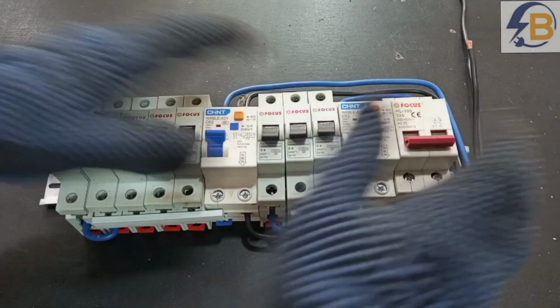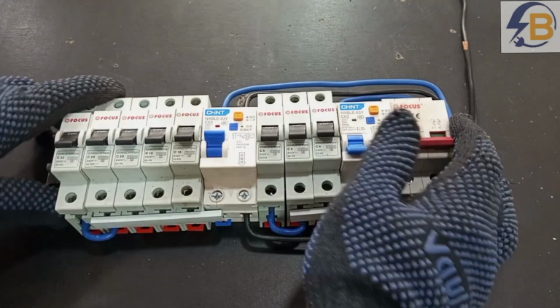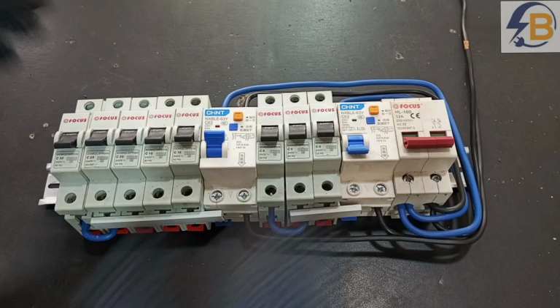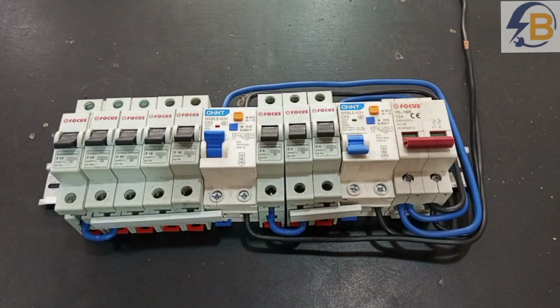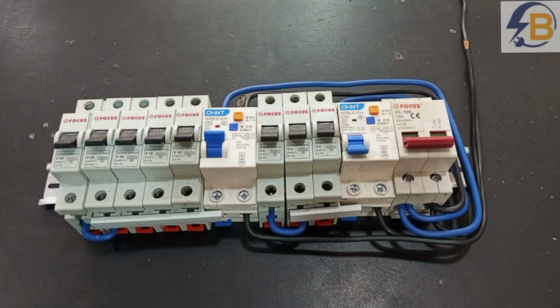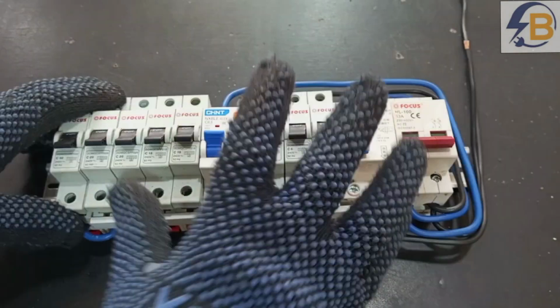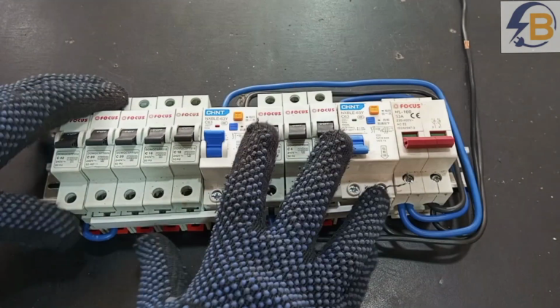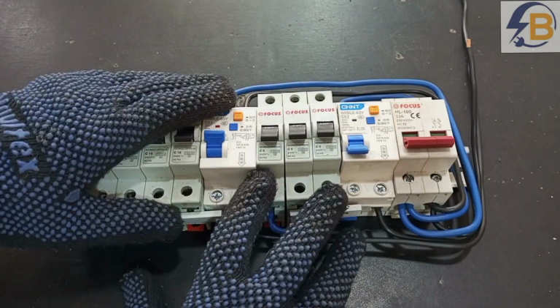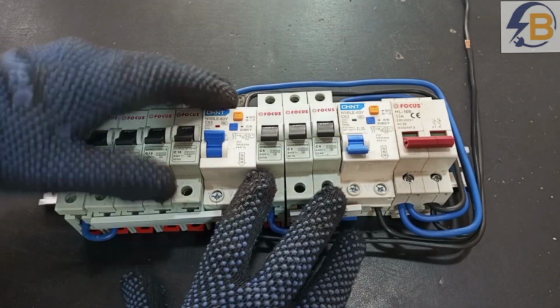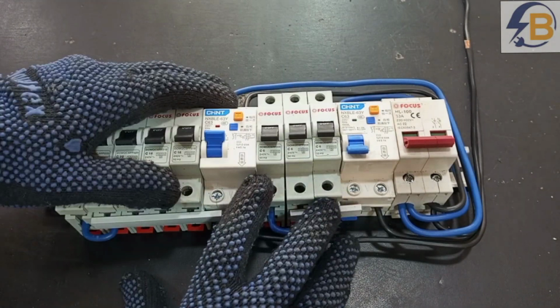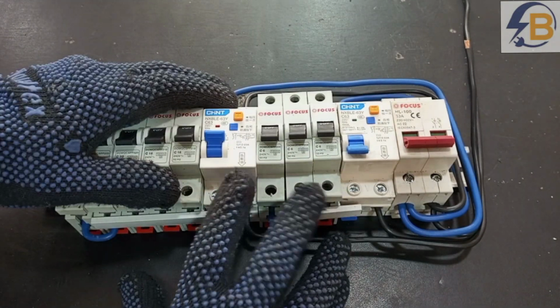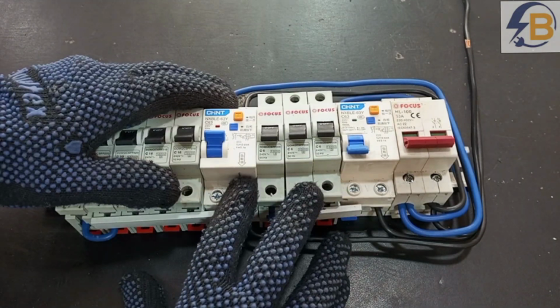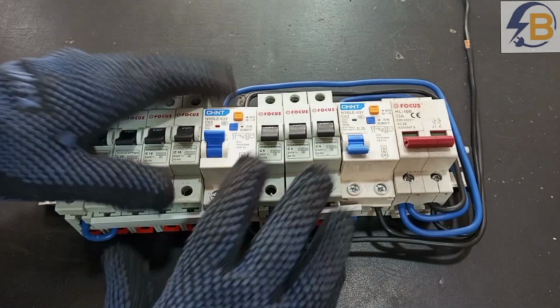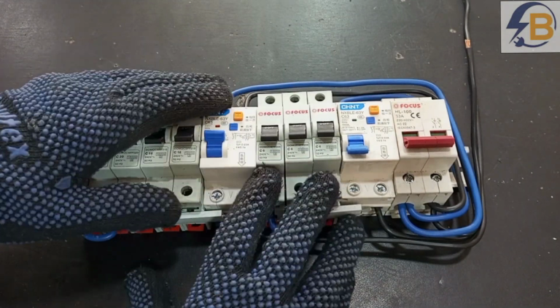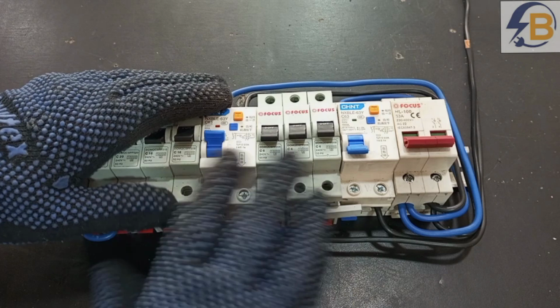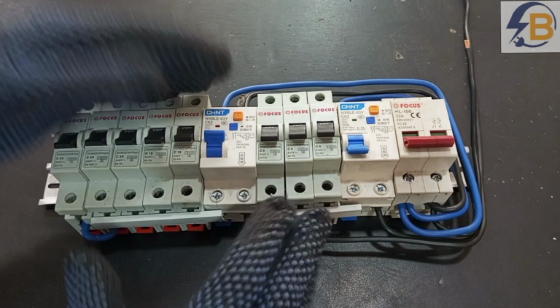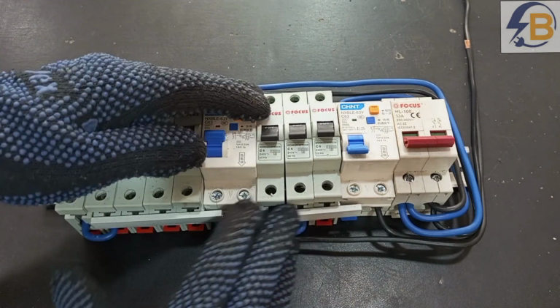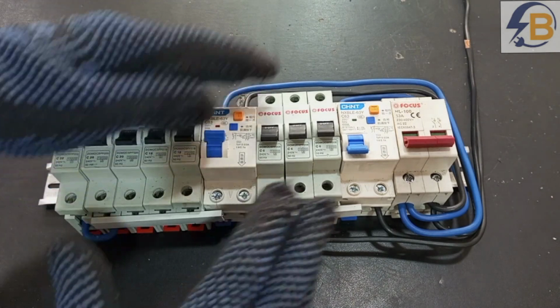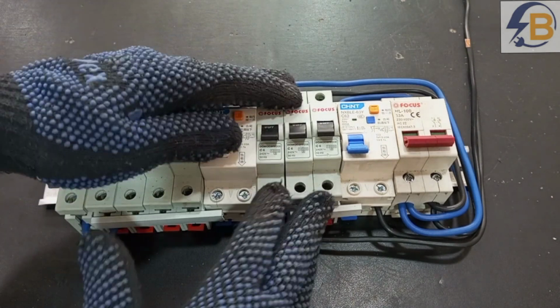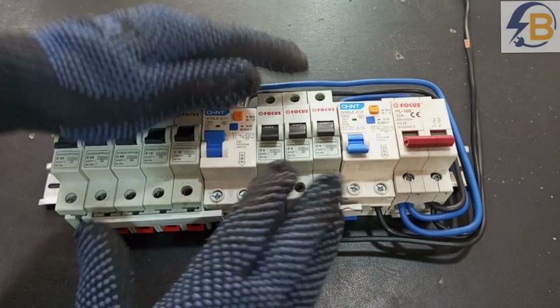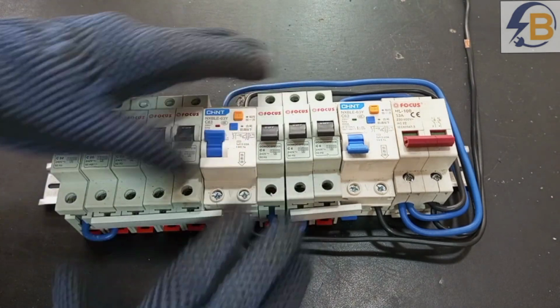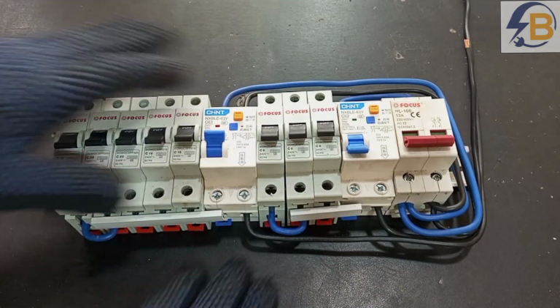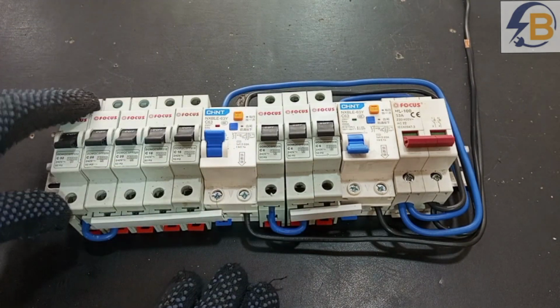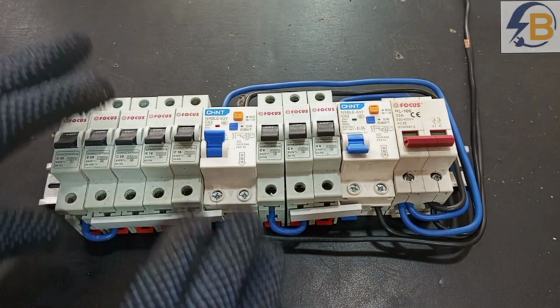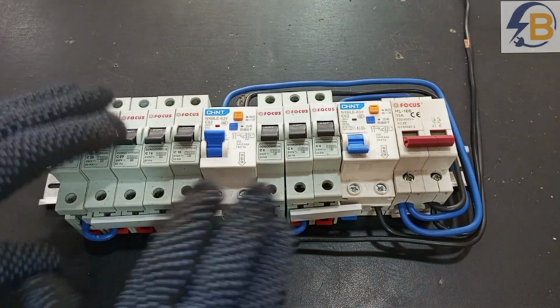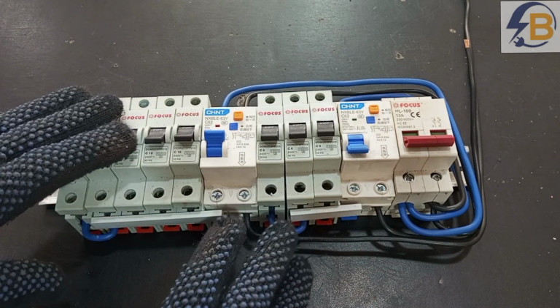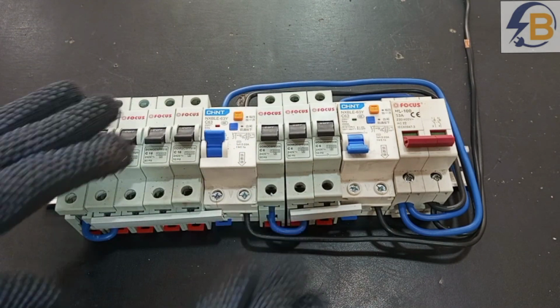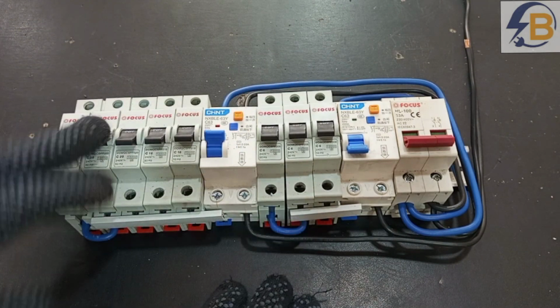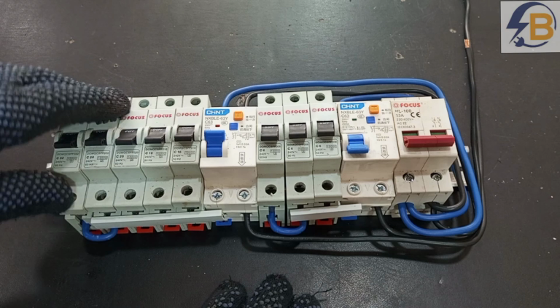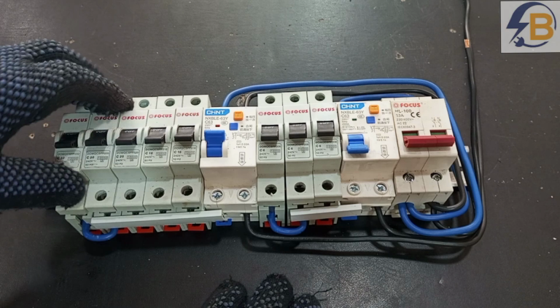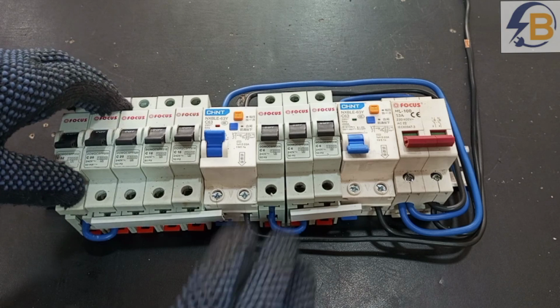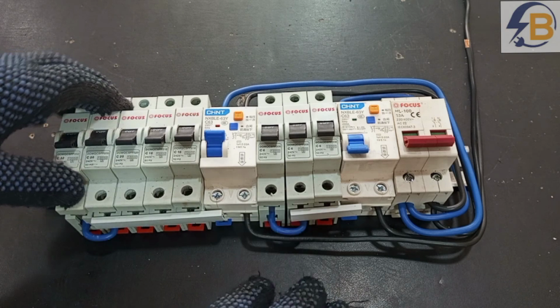First of all, in installing the split RCD consumer unit, we have to know what we need and then we have to select the correct size of breakers according to the need of the installation.